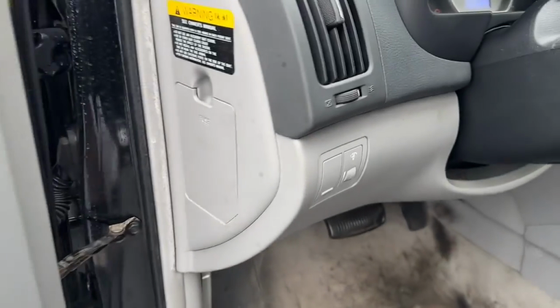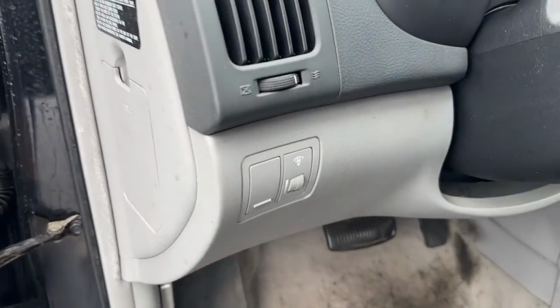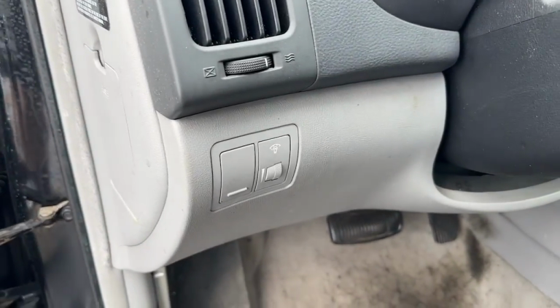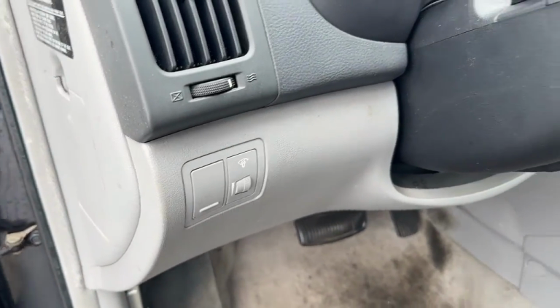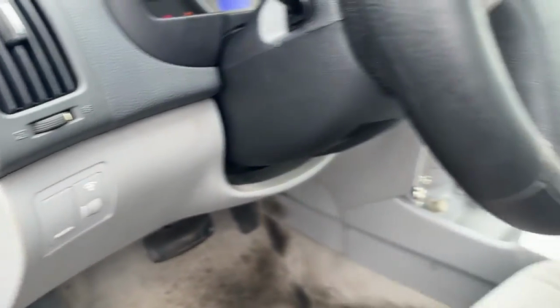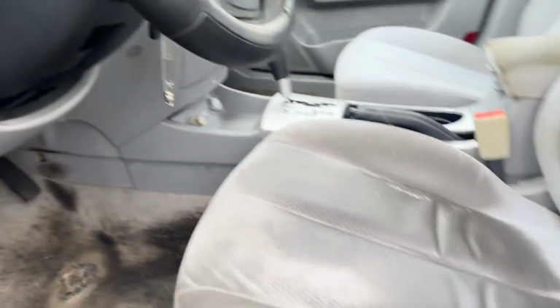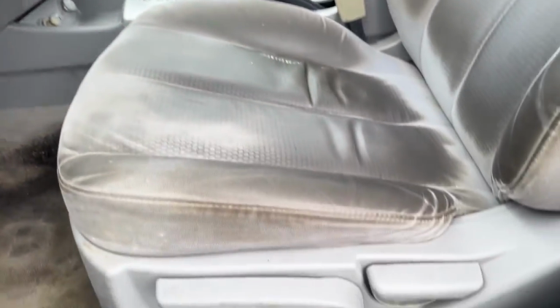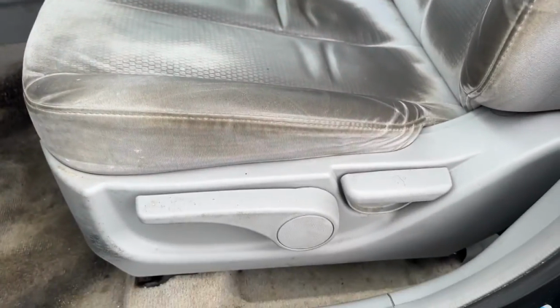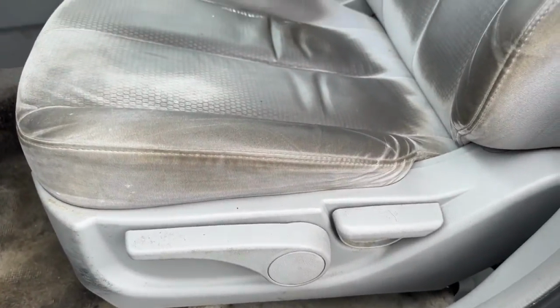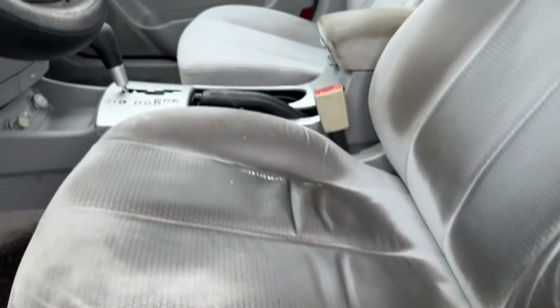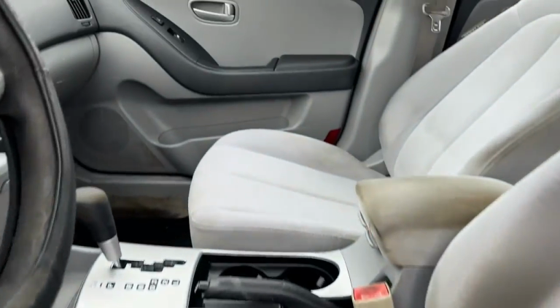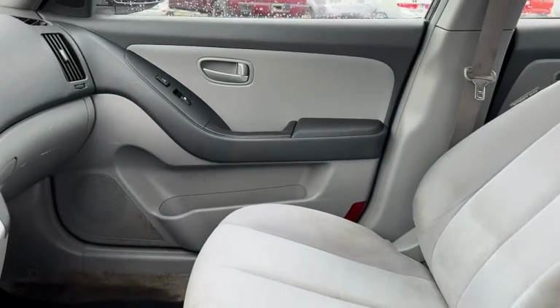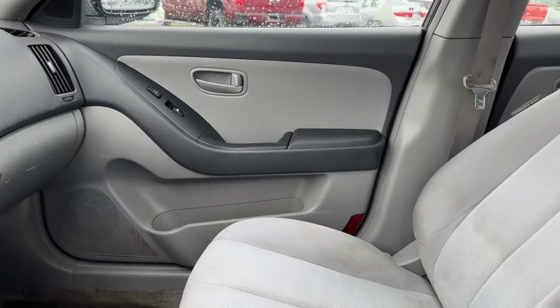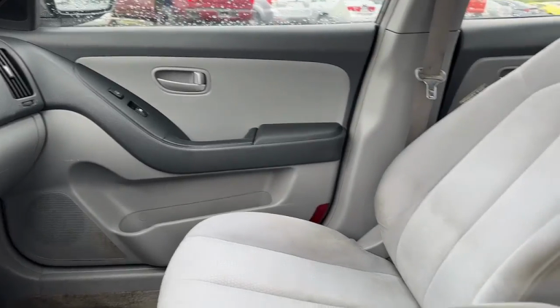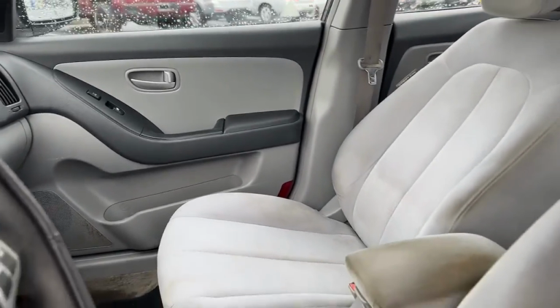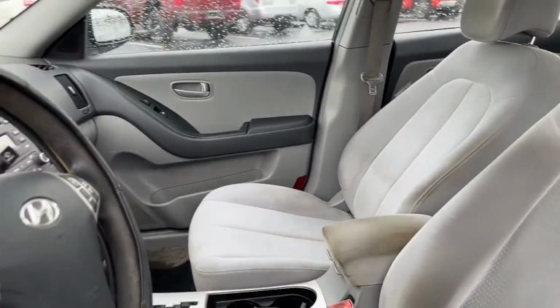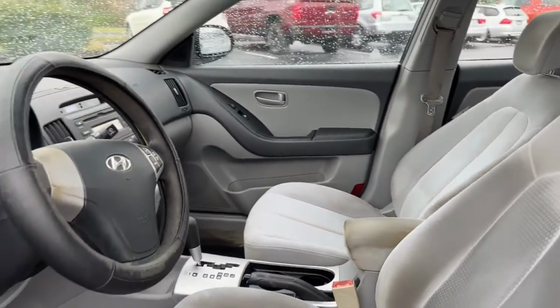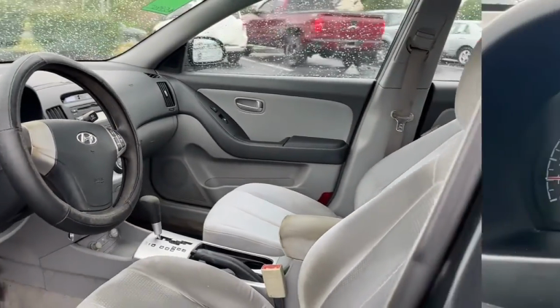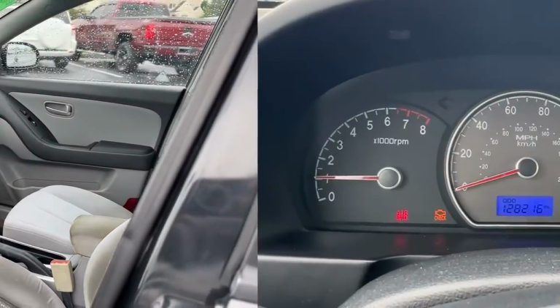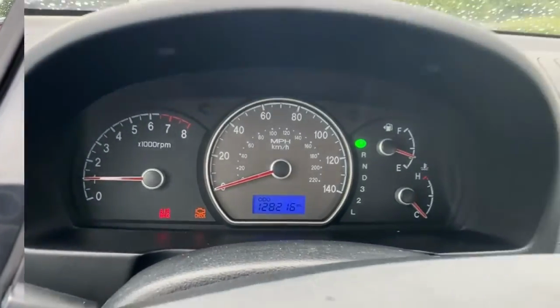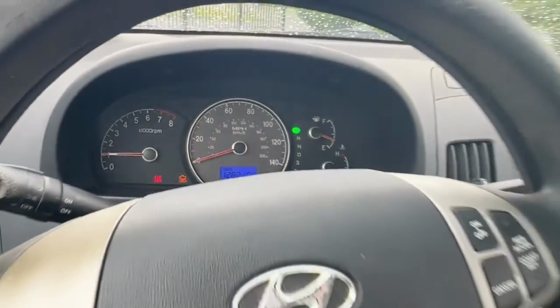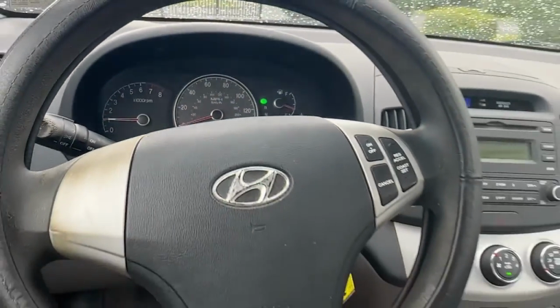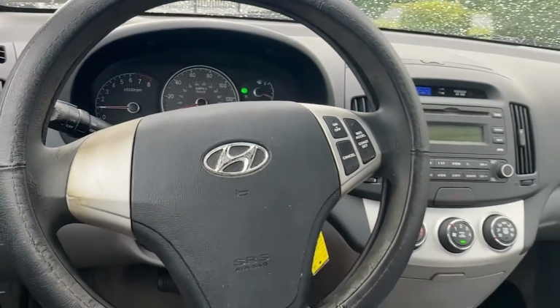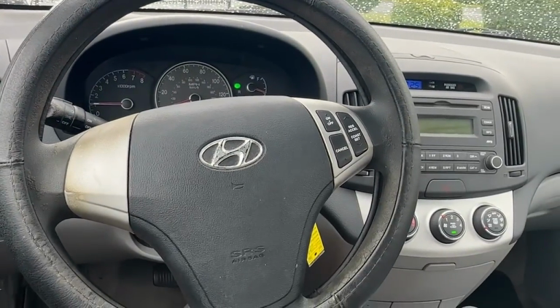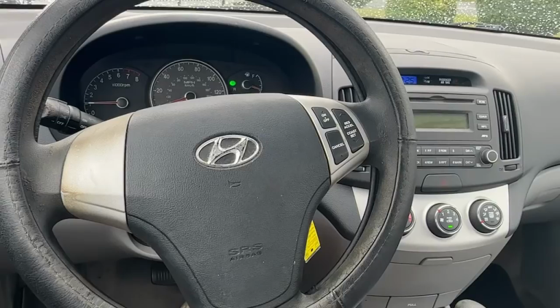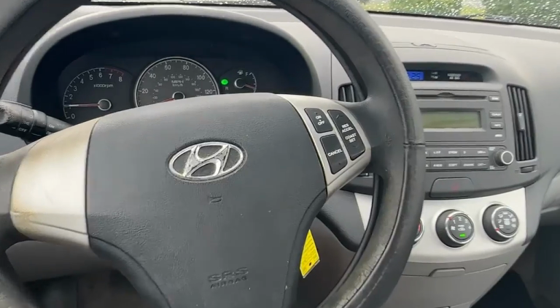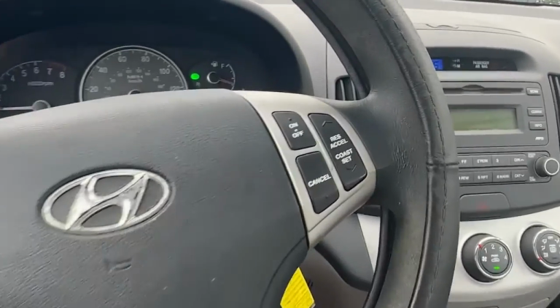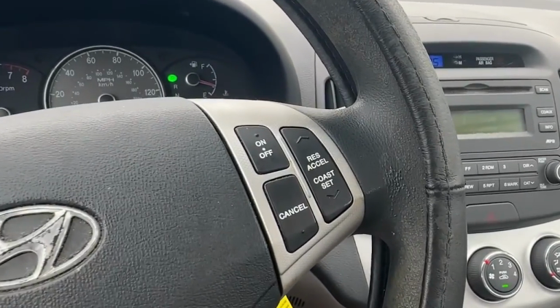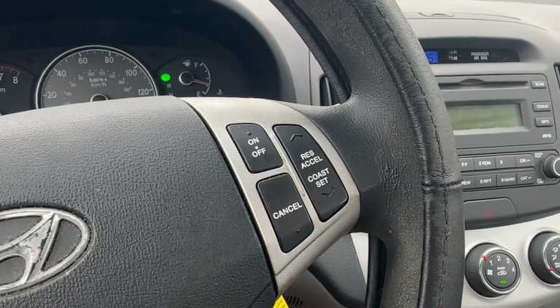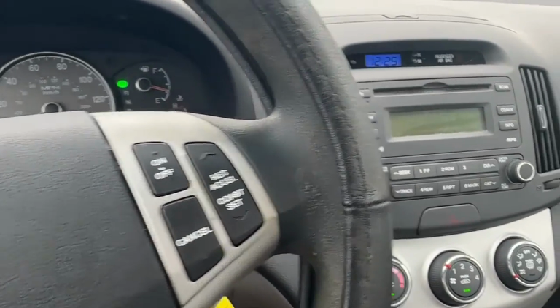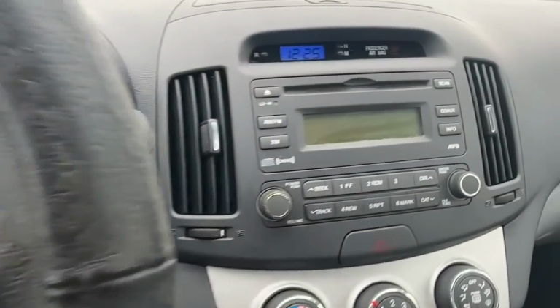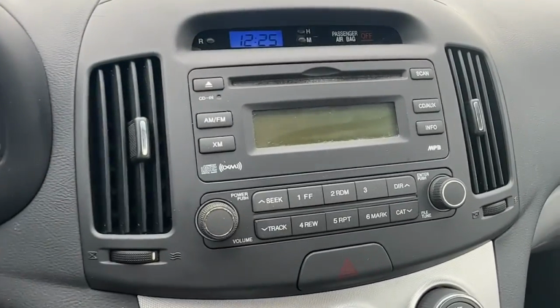Keyless entry, heated mirrors, alarm, intermittent wipers, passenger vanity mirror, driver vanity mirror, power windows, front reading lamps, bucket seats, rear defrost.